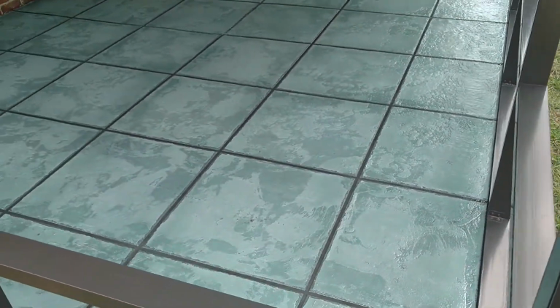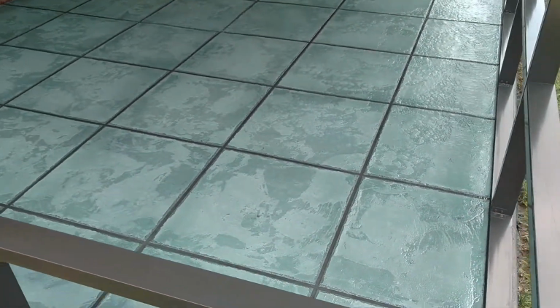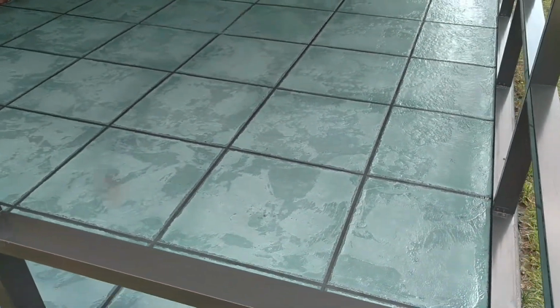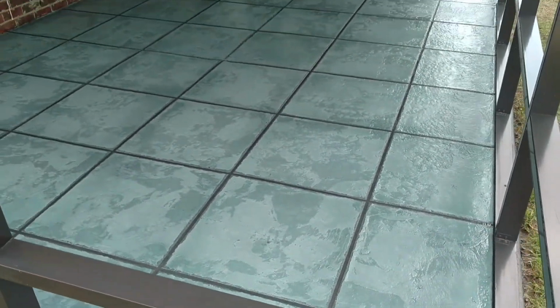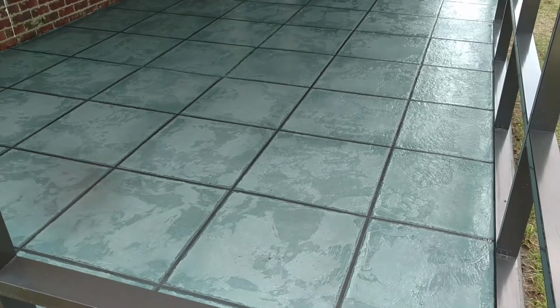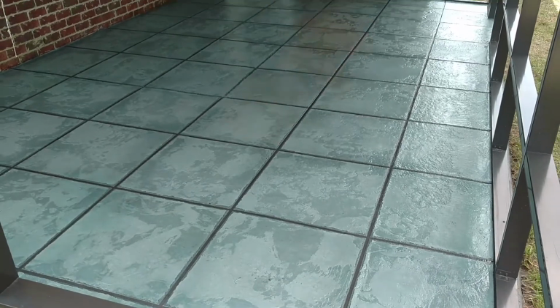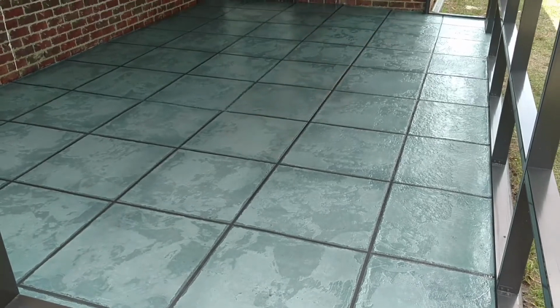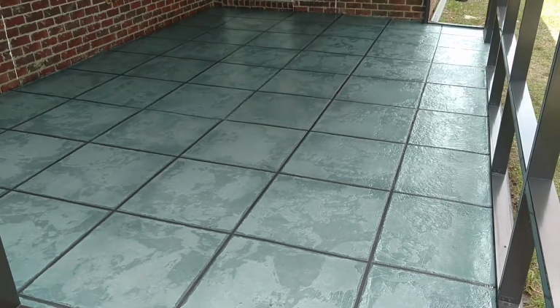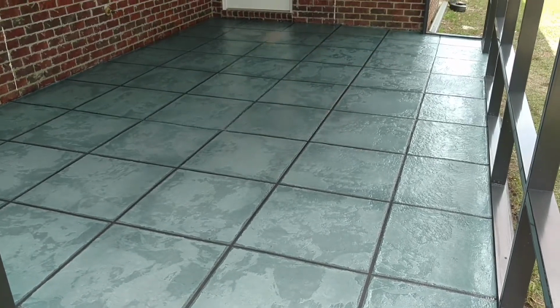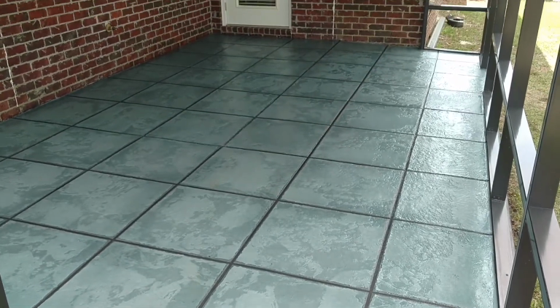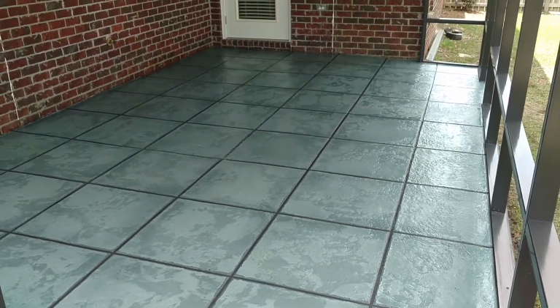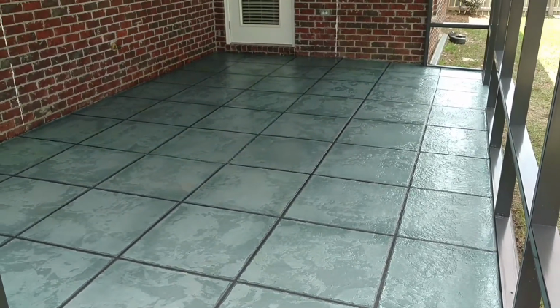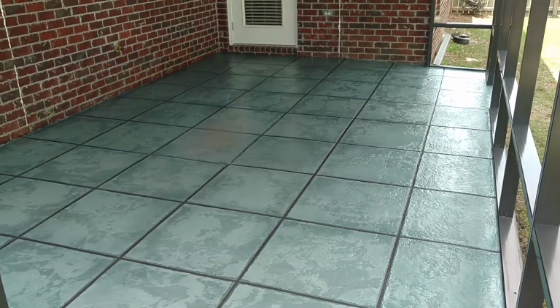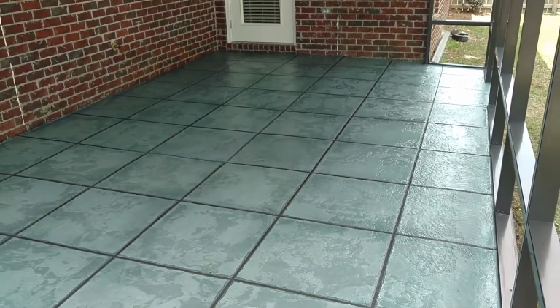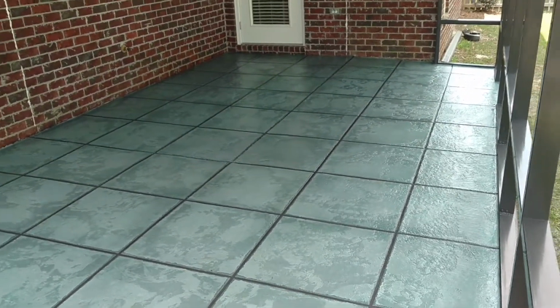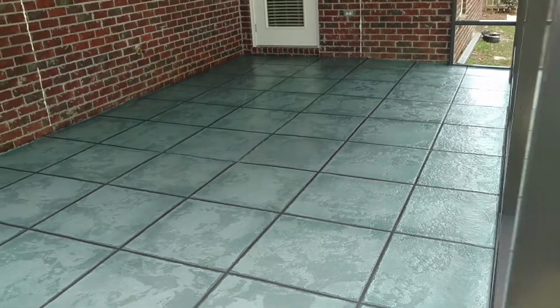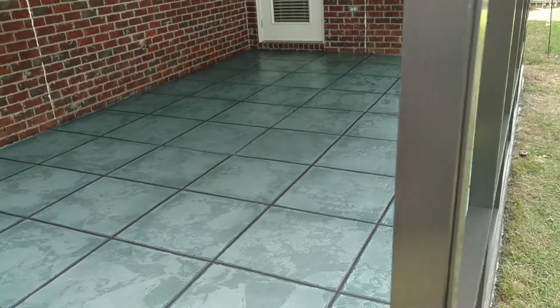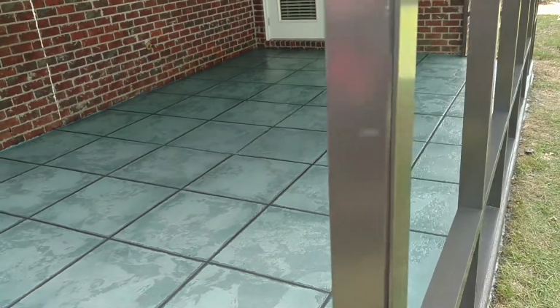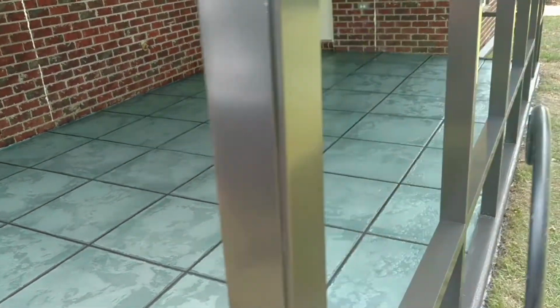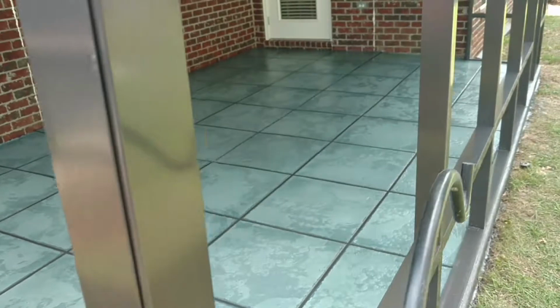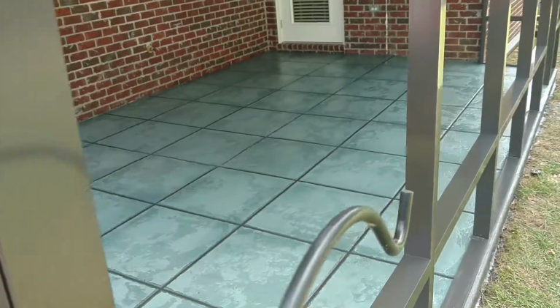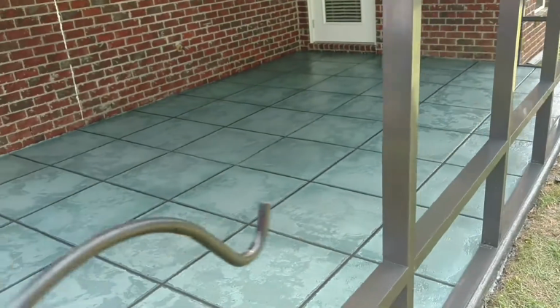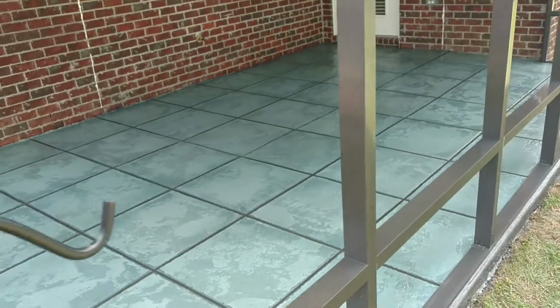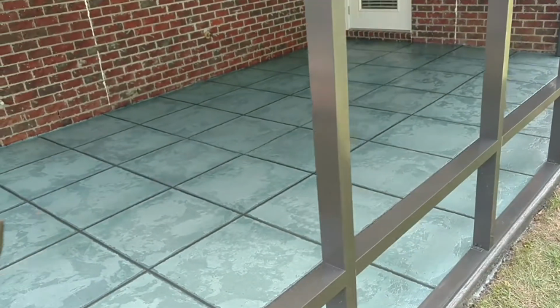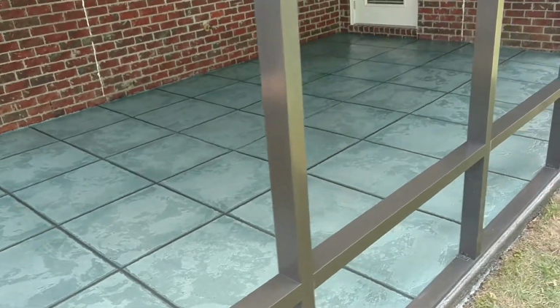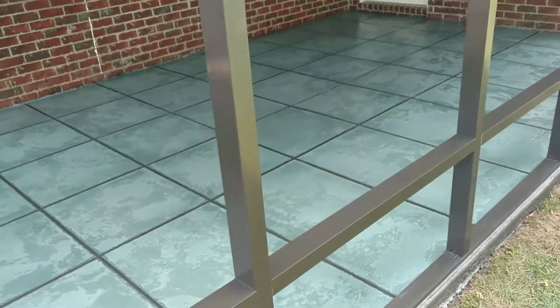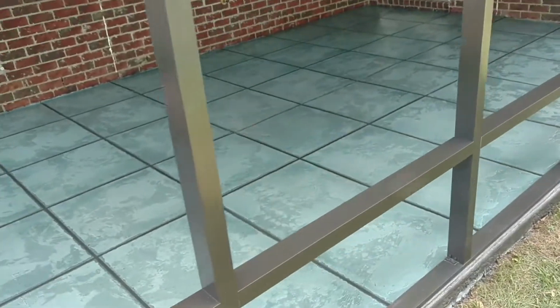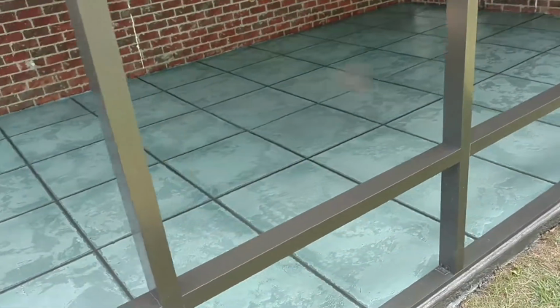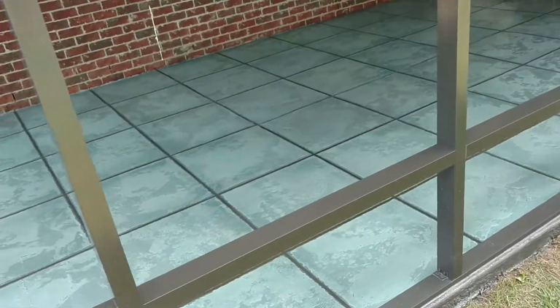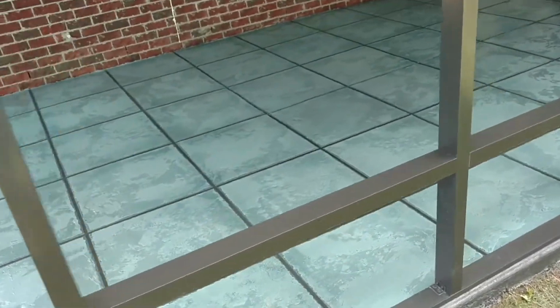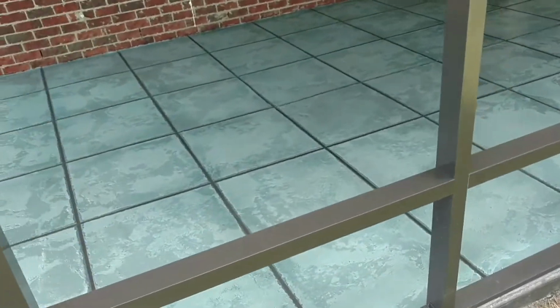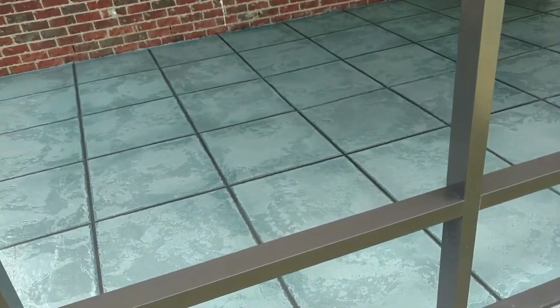We used thin finish in multiple layers, troweled down and stained with UltraStone, and then sealed with three coats of CSS at a one-to-one ratio. Everything came out really beautiful.